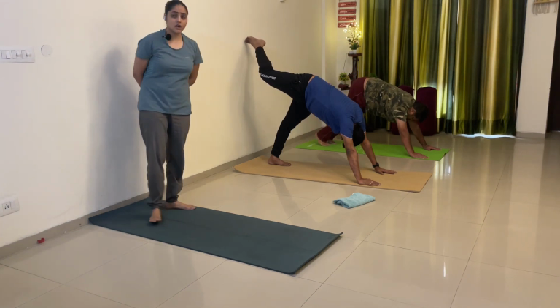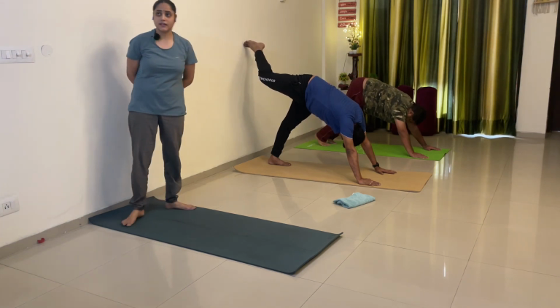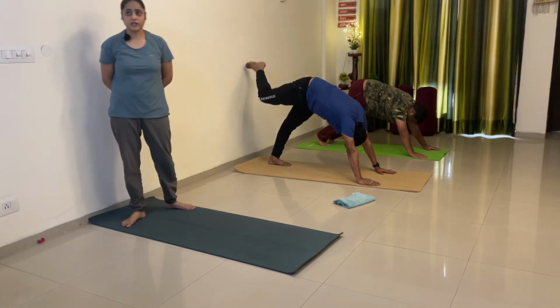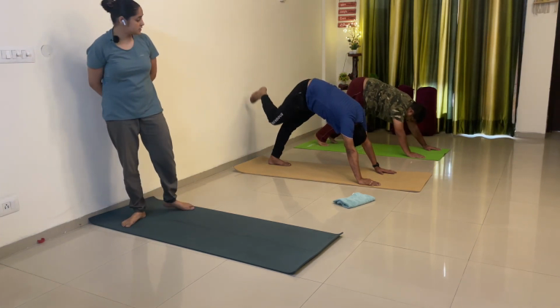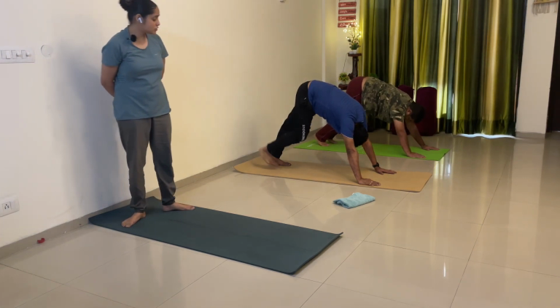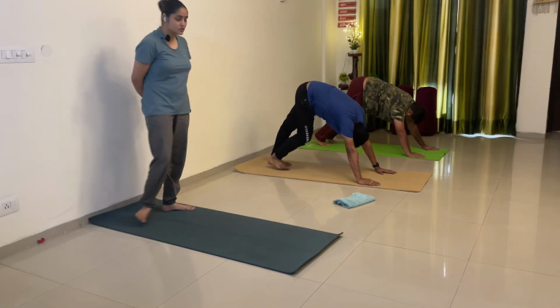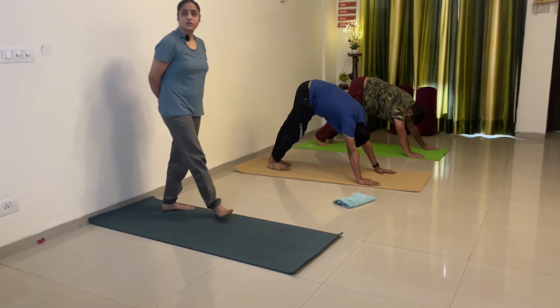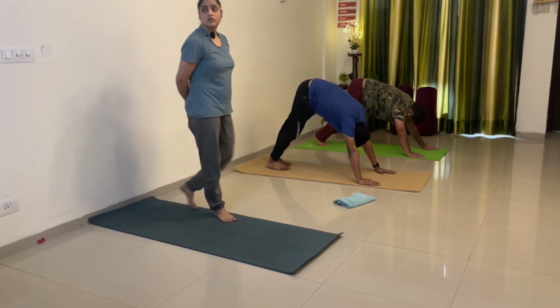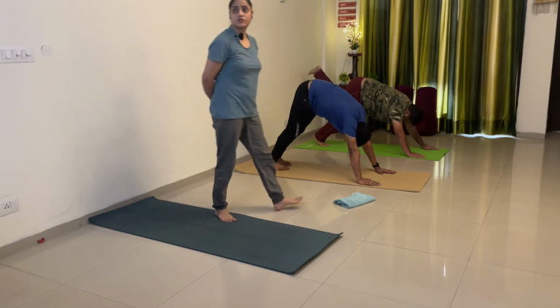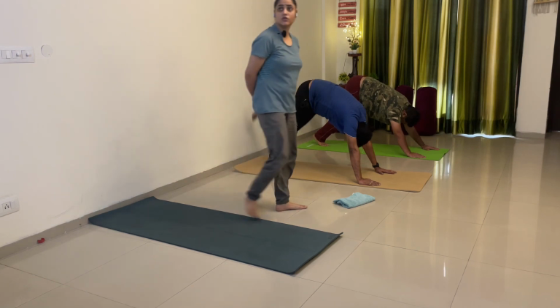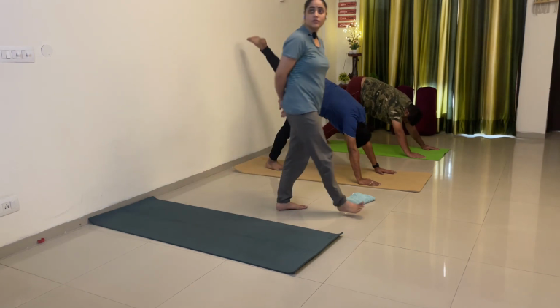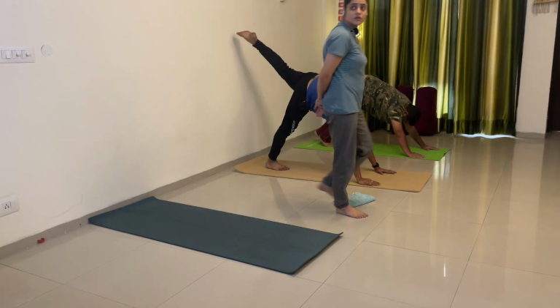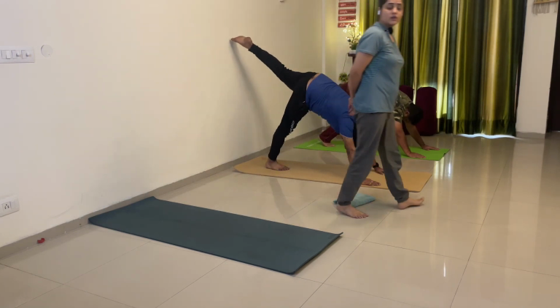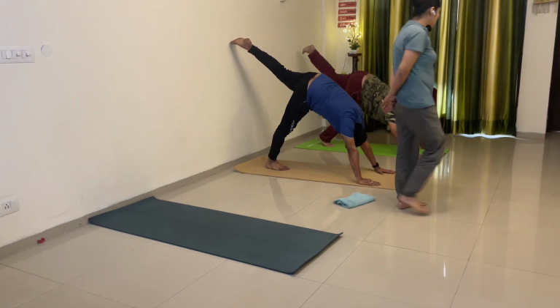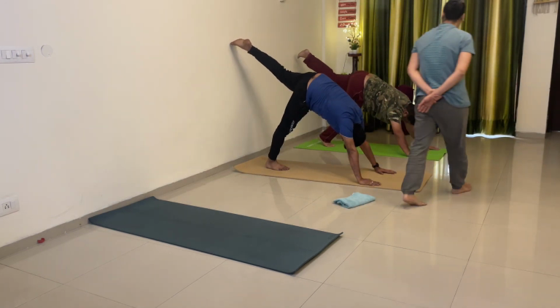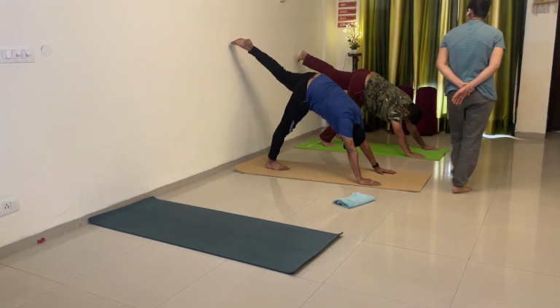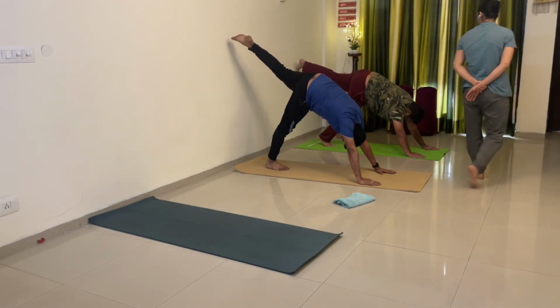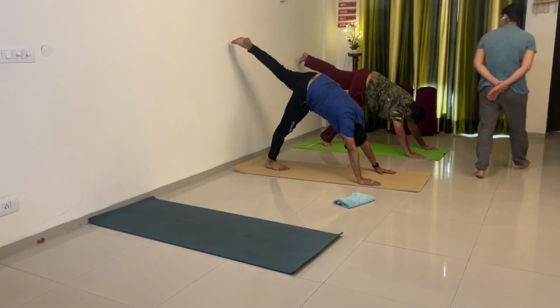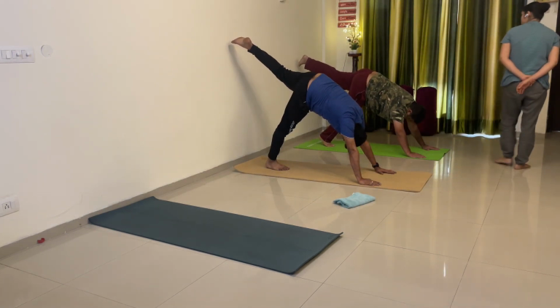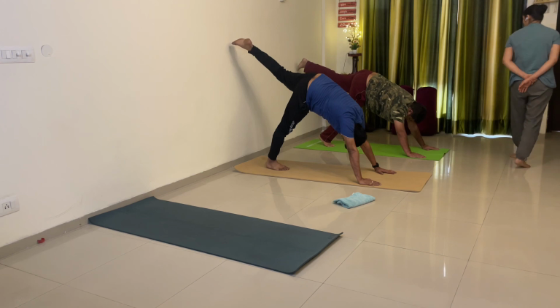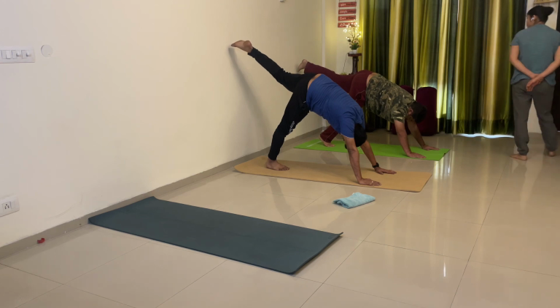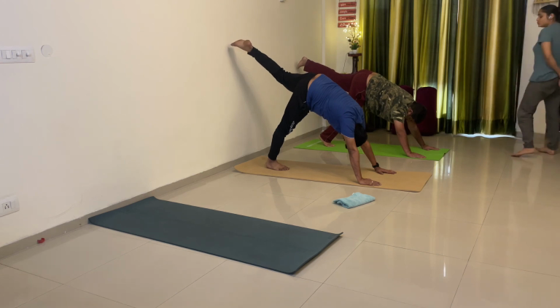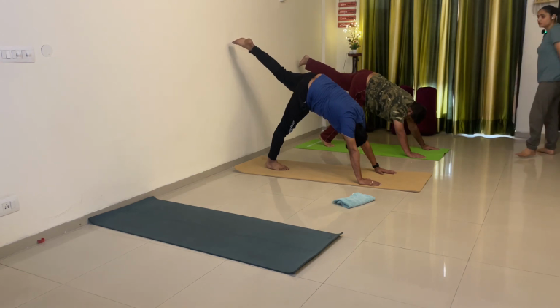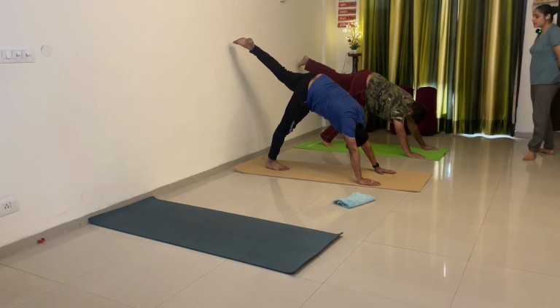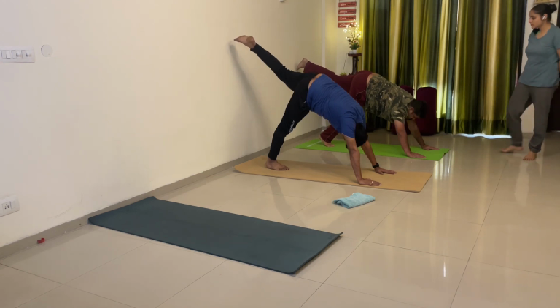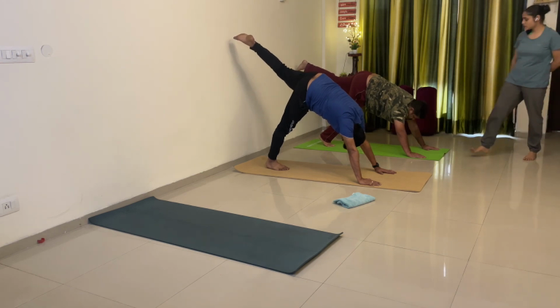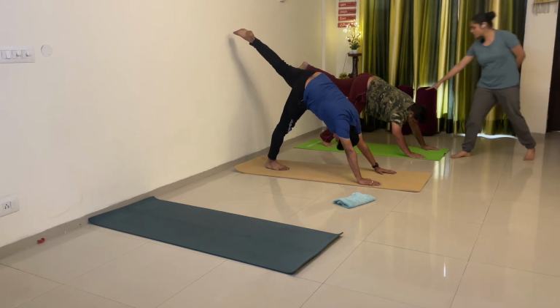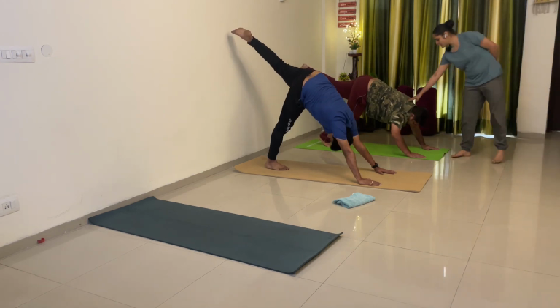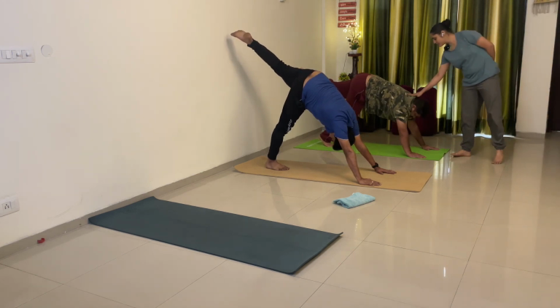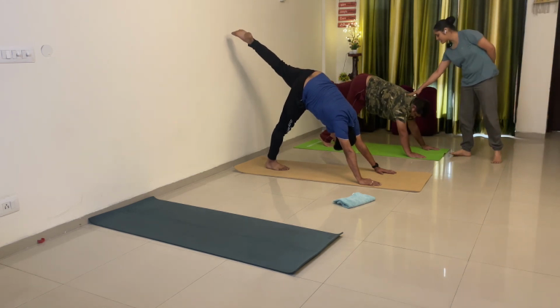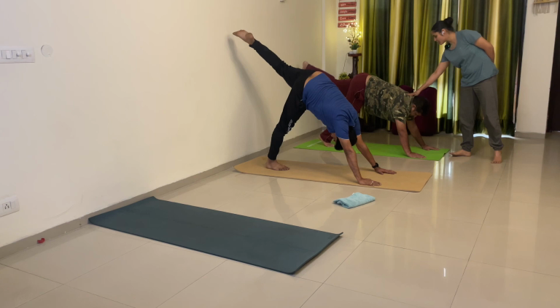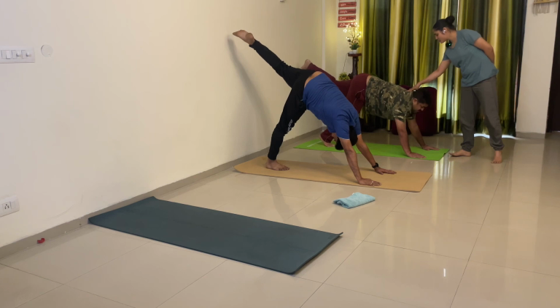Now left leg straight. Stretch your toes — toe stretch karo. Wall se net aage ho jao. 2, chest down, chest pichhe karo. Nahi nahi, arms nahi bend karna — chest pichhe.